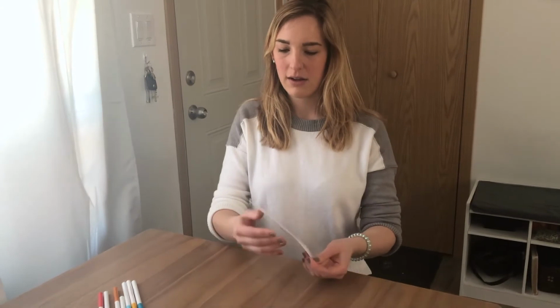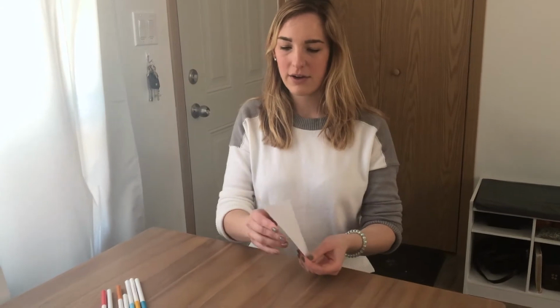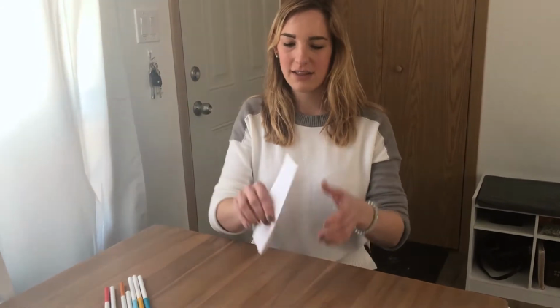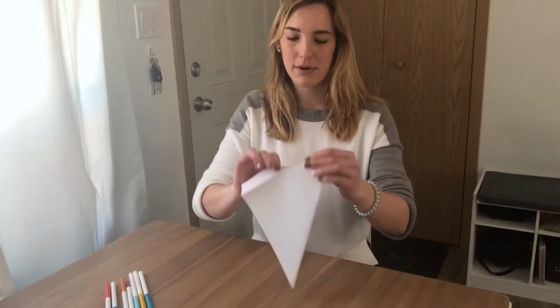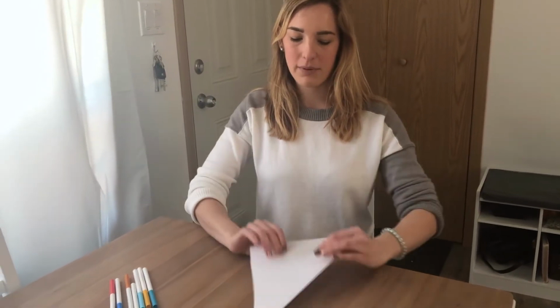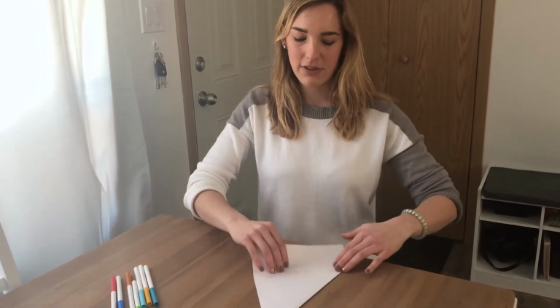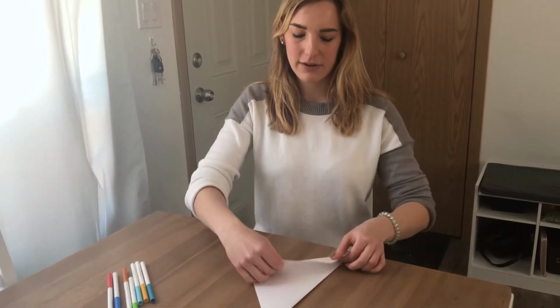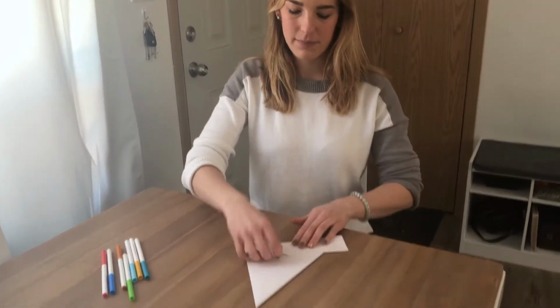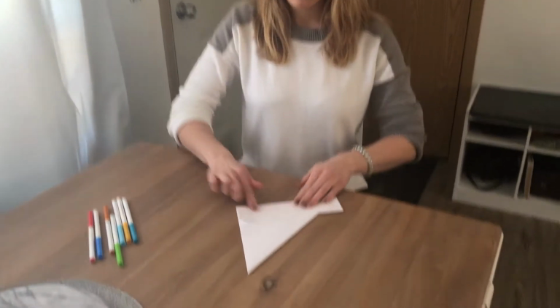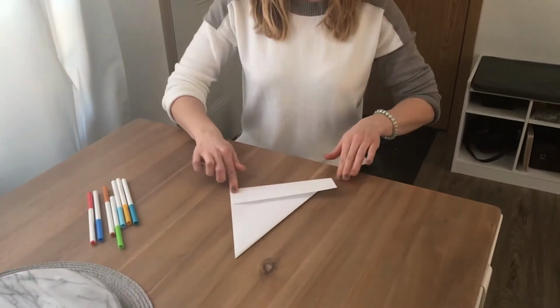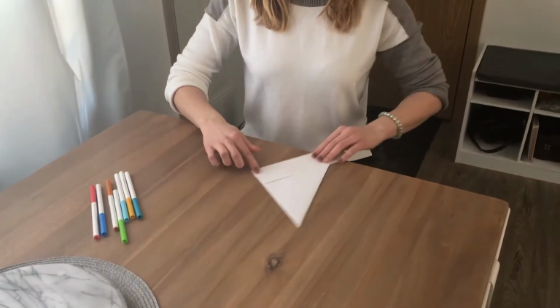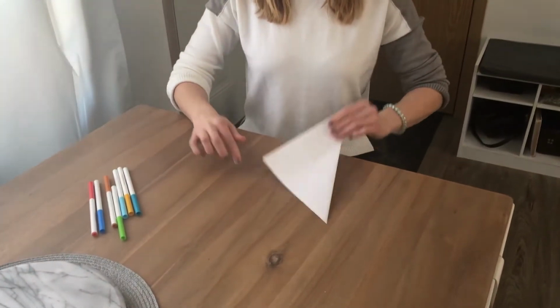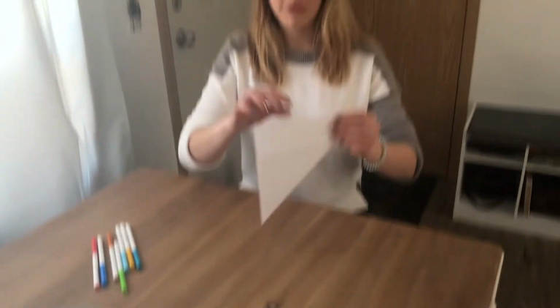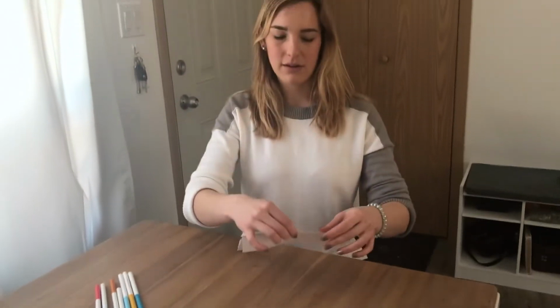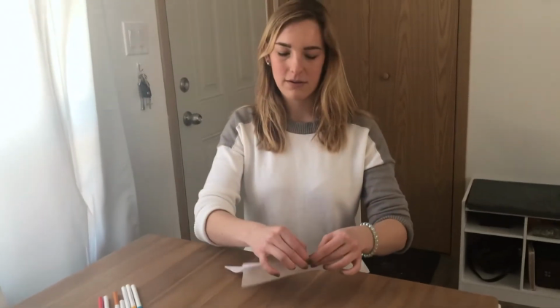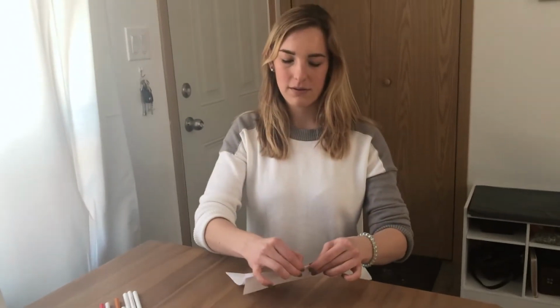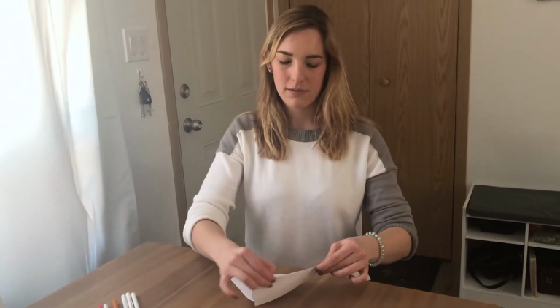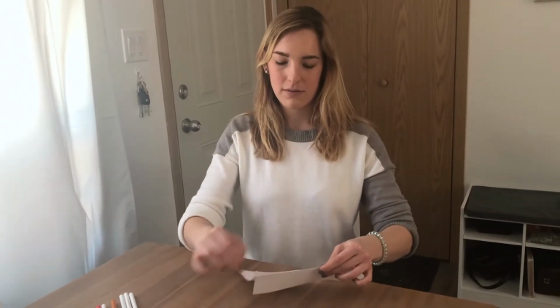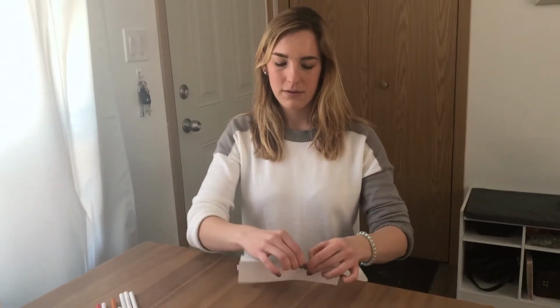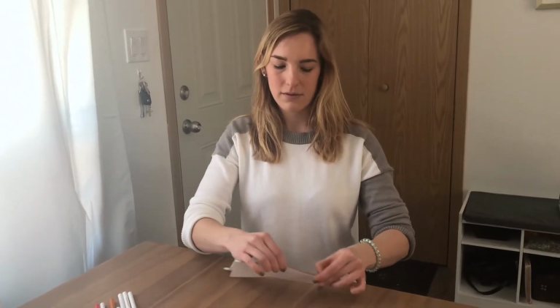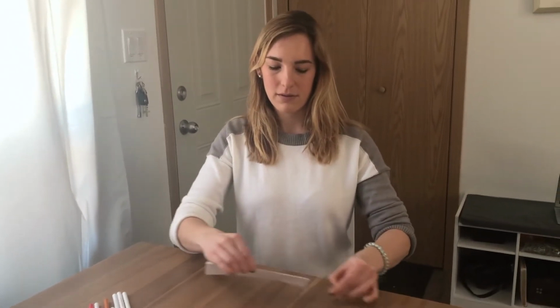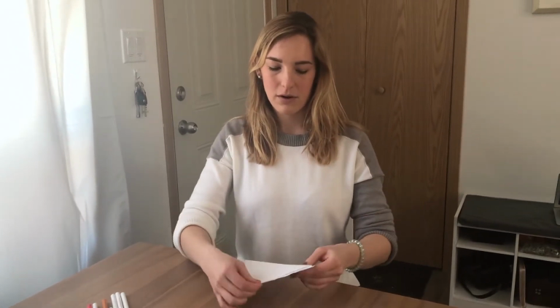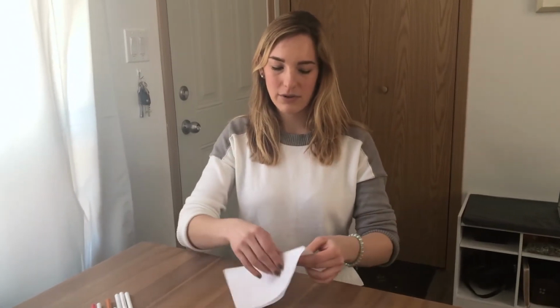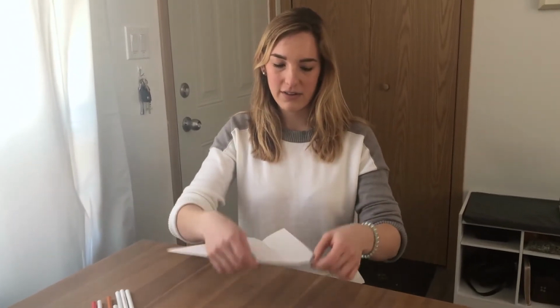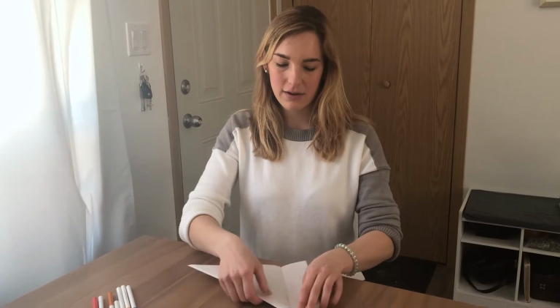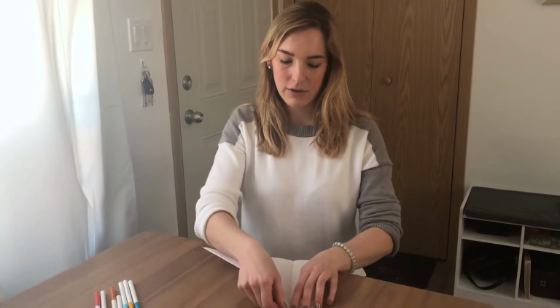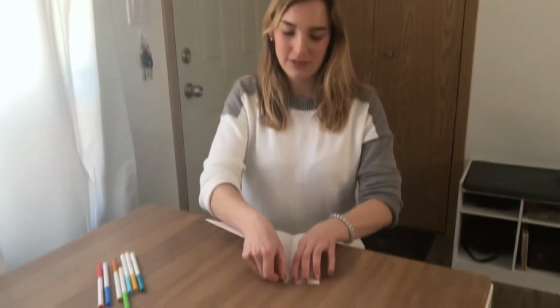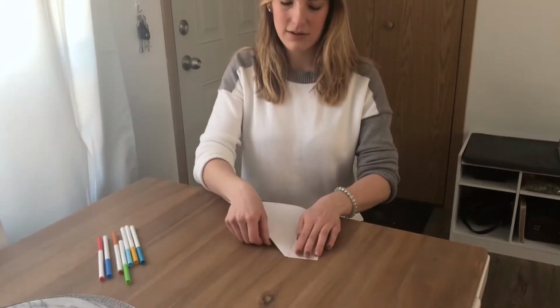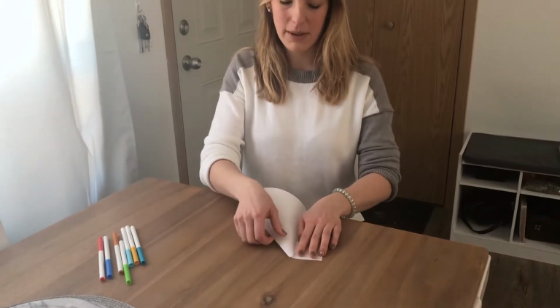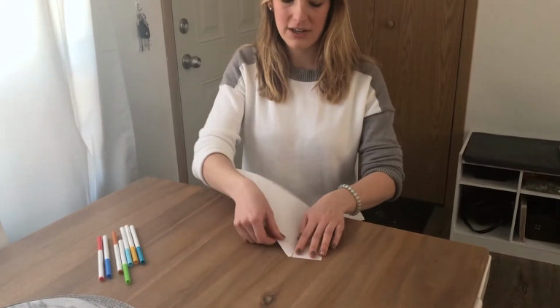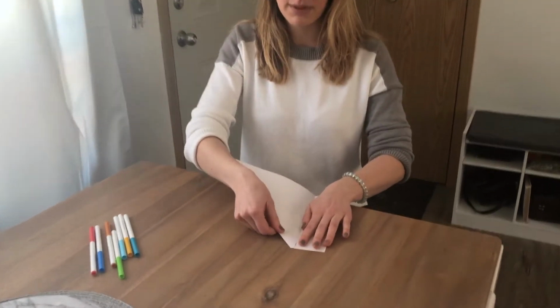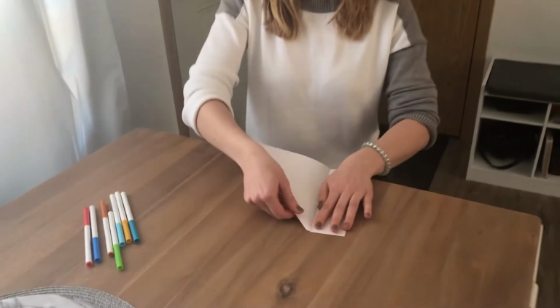Then you're gonna take the paper and open it the other way and do the same thing. Once you're done that, the paper should easily be able to tear.